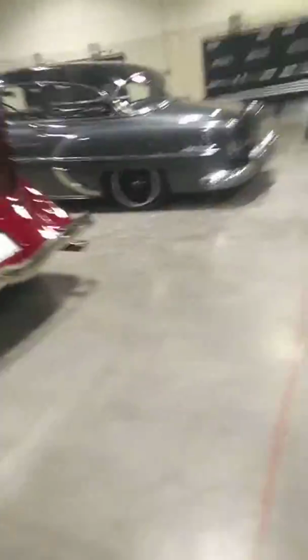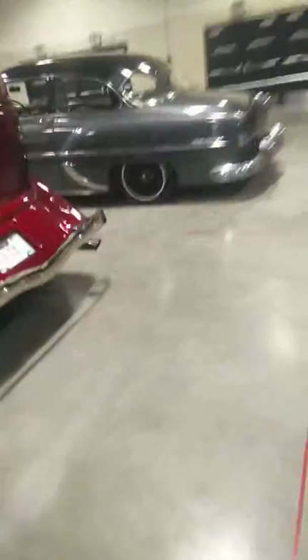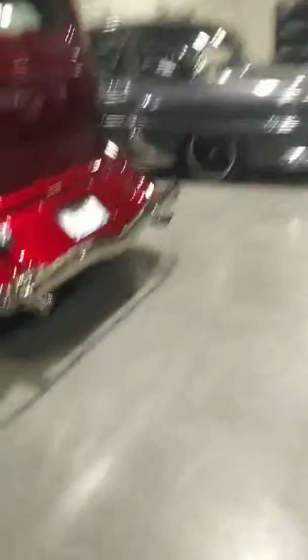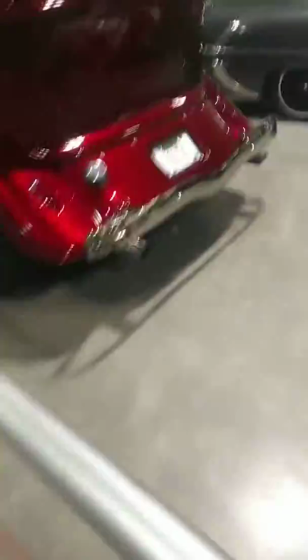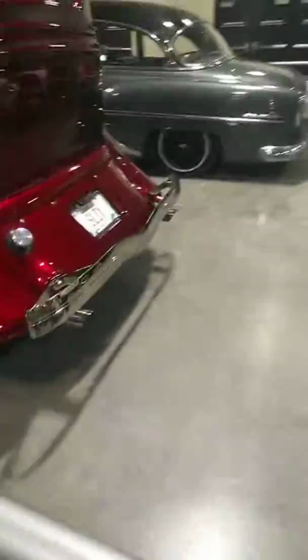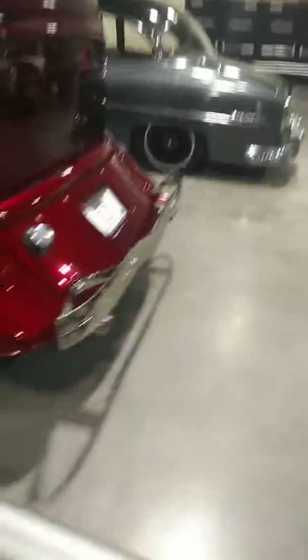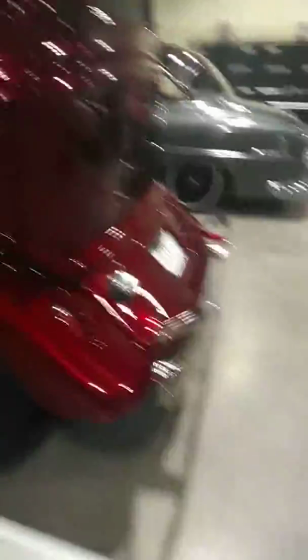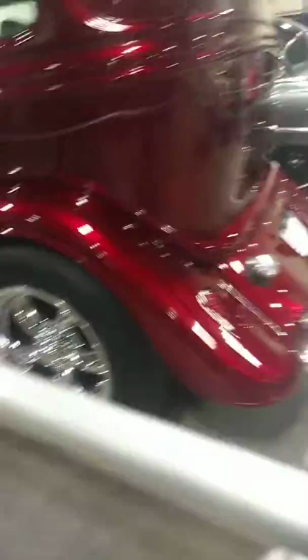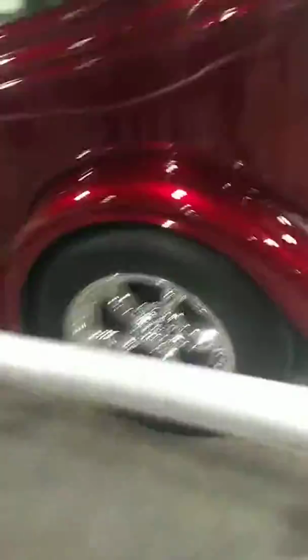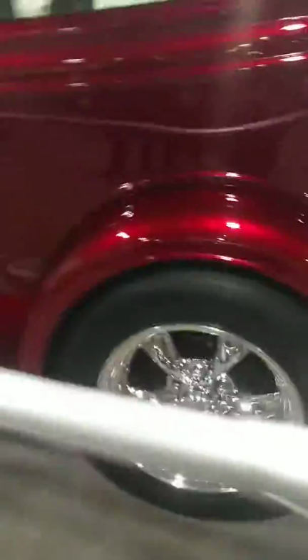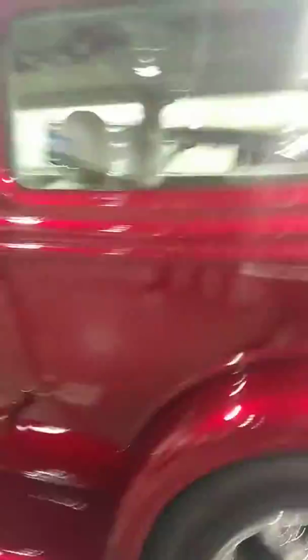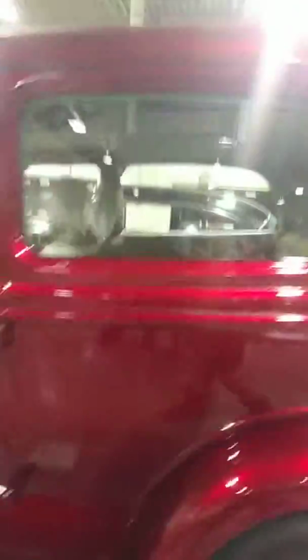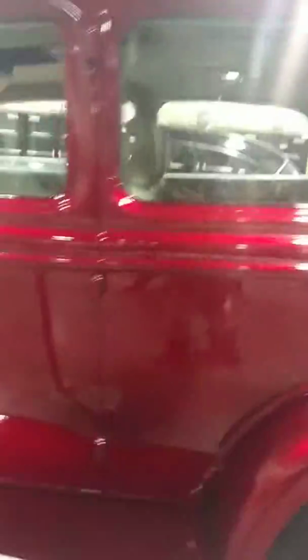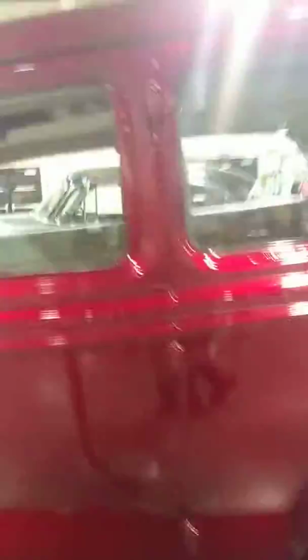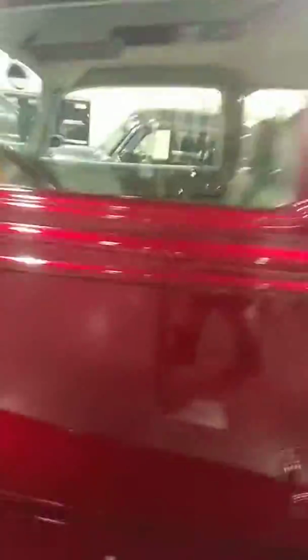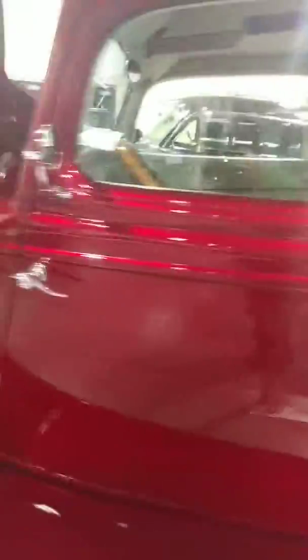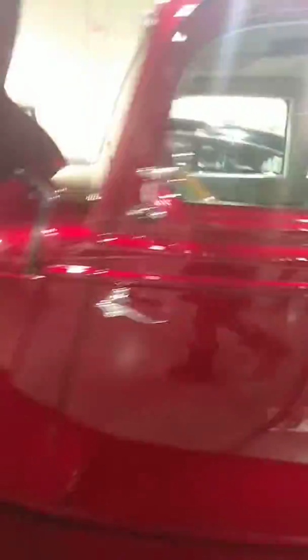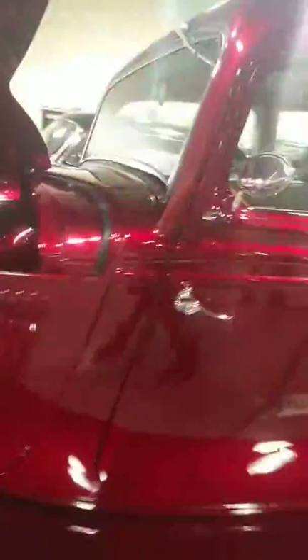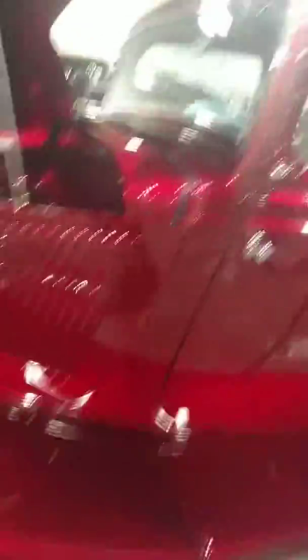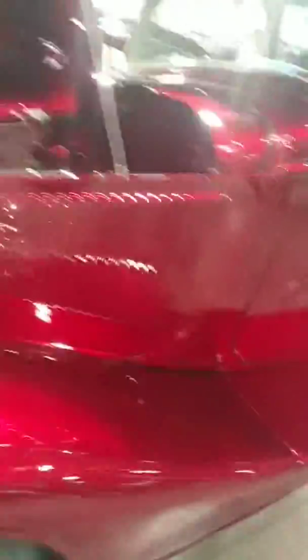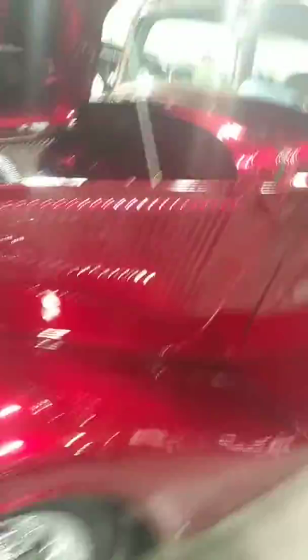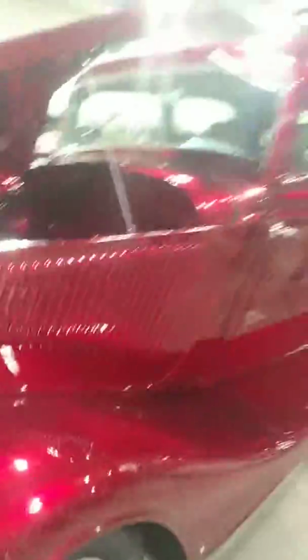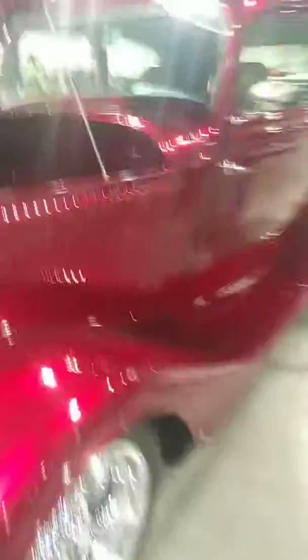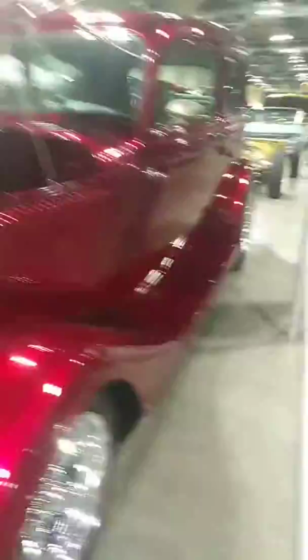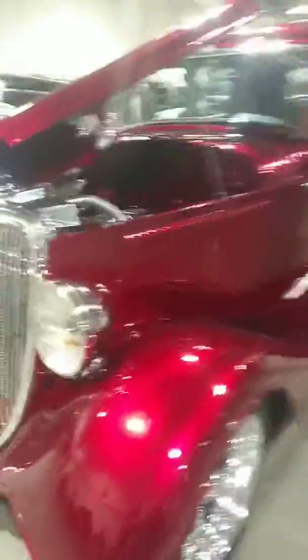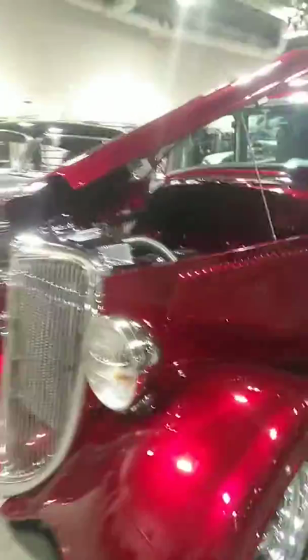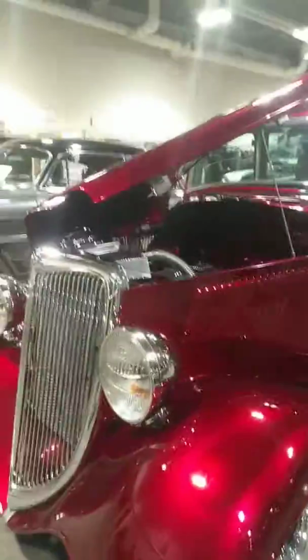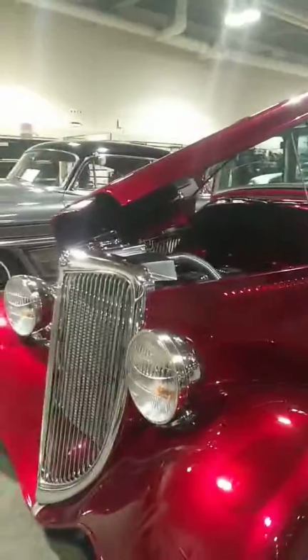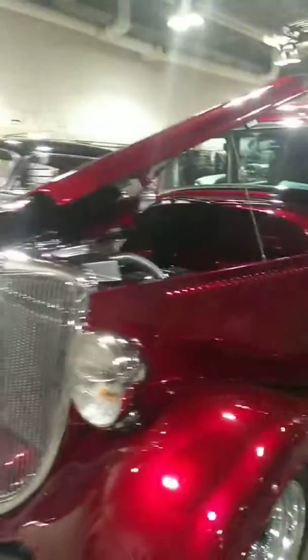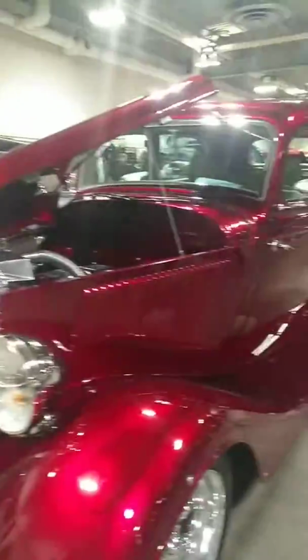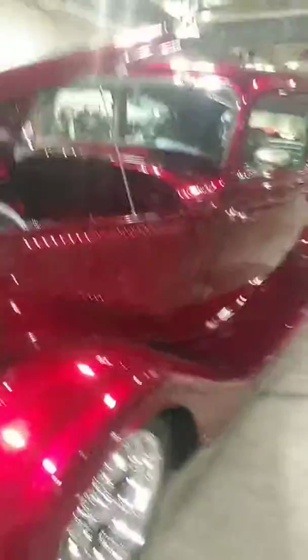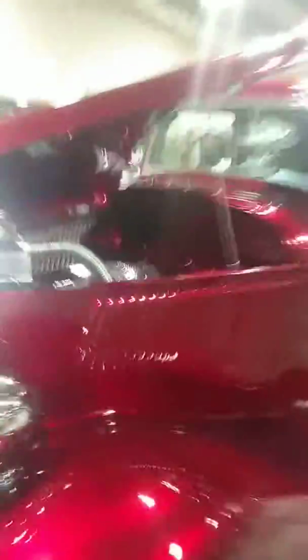And last but not least, we have this cool one. It is a Ford two-door sedan. Very cool.